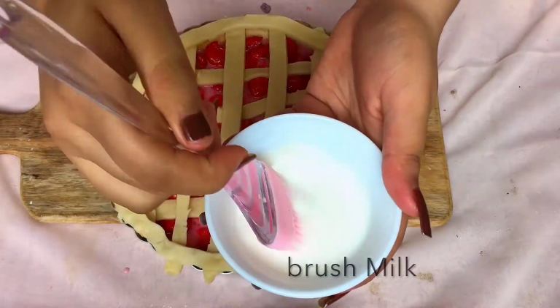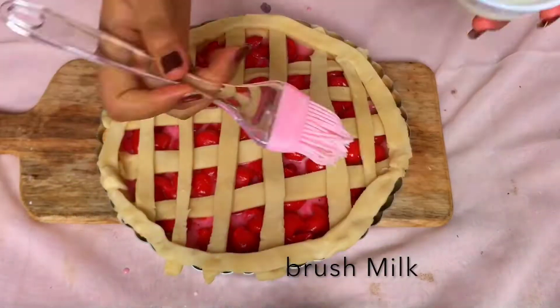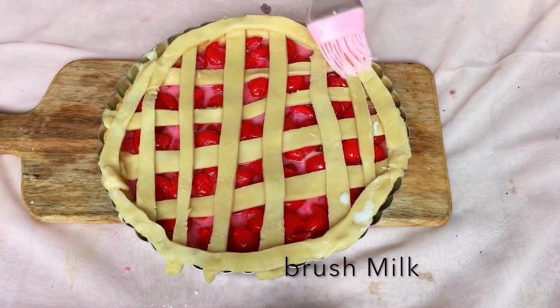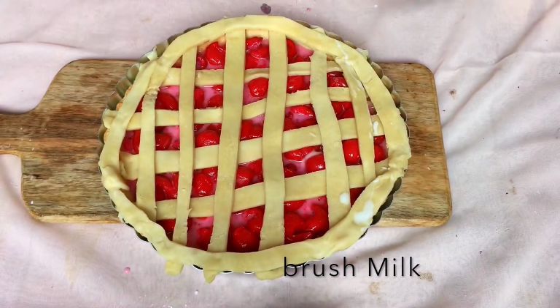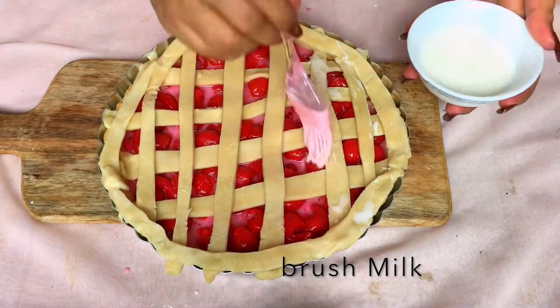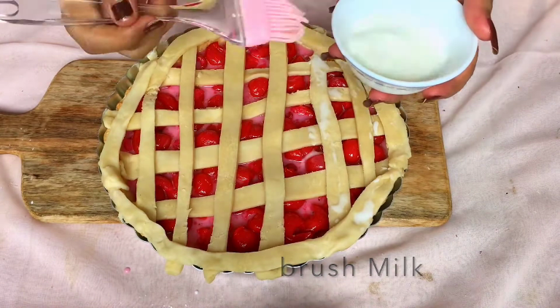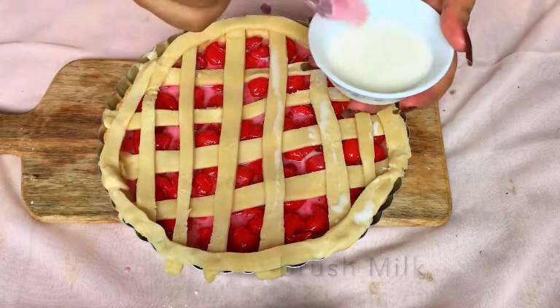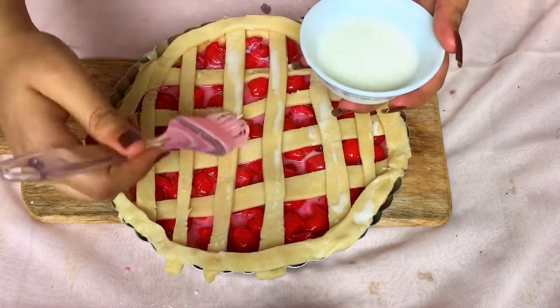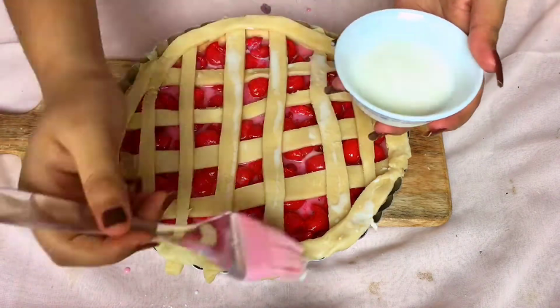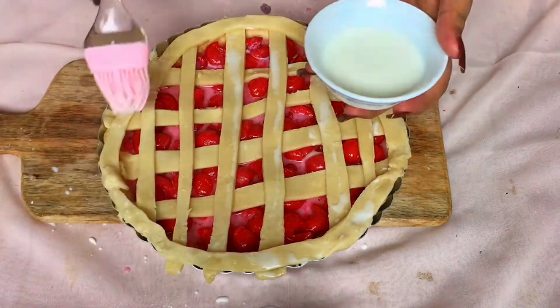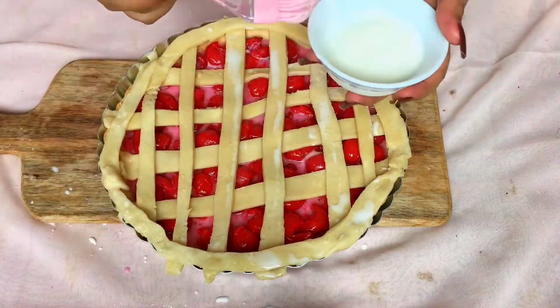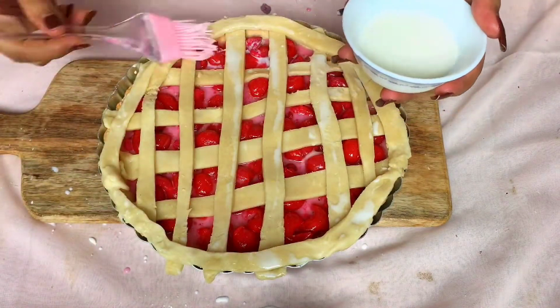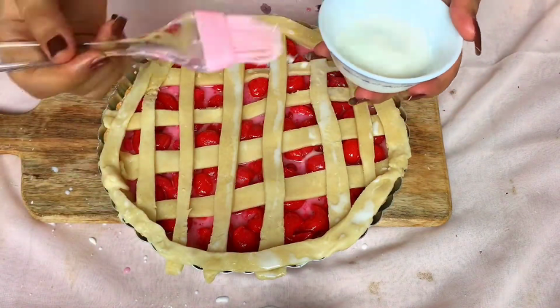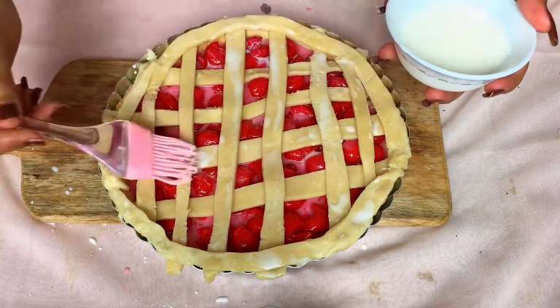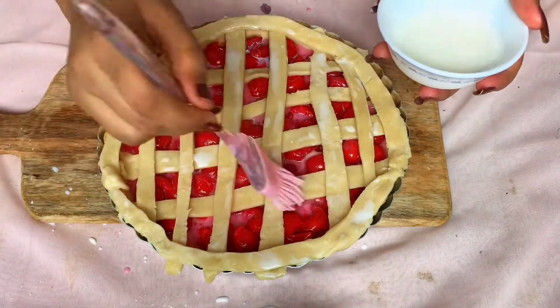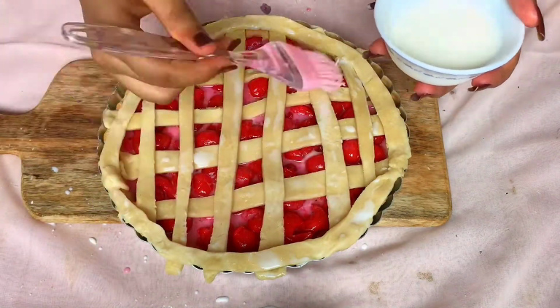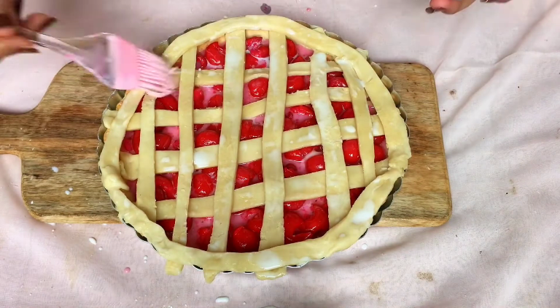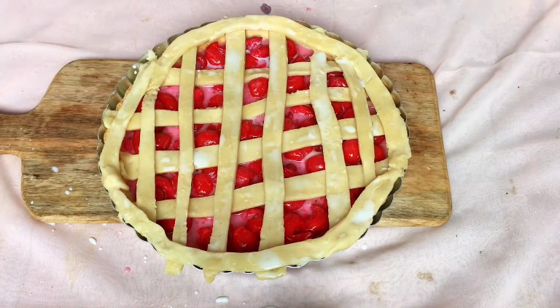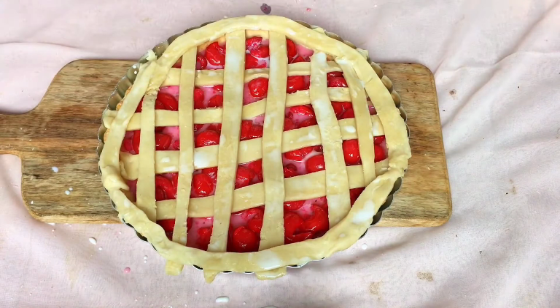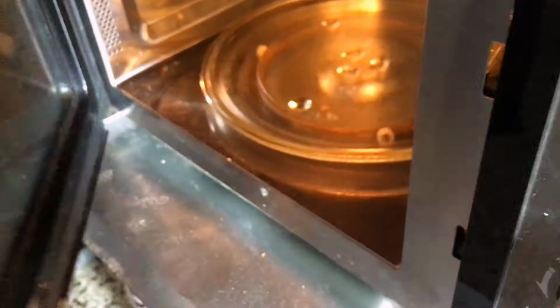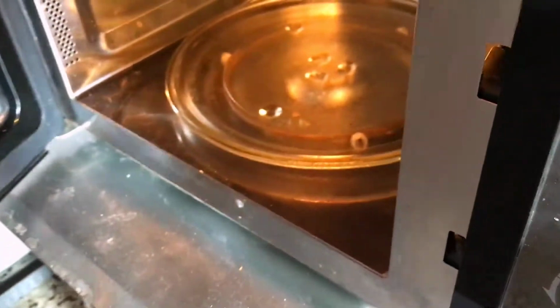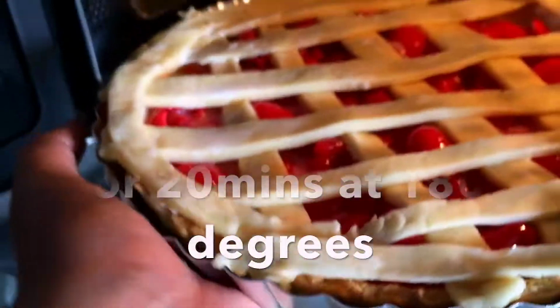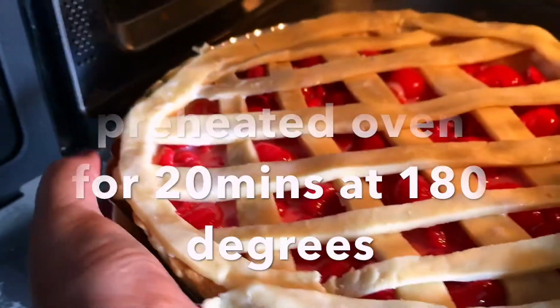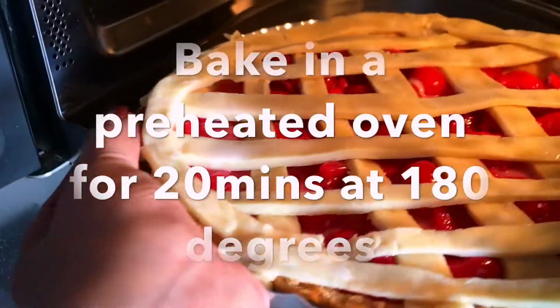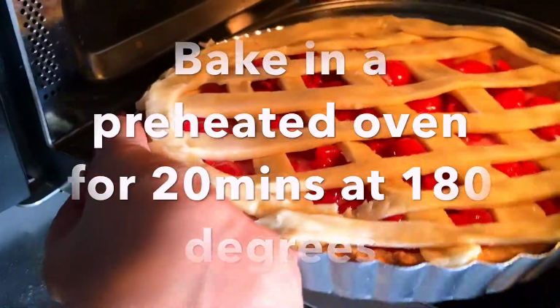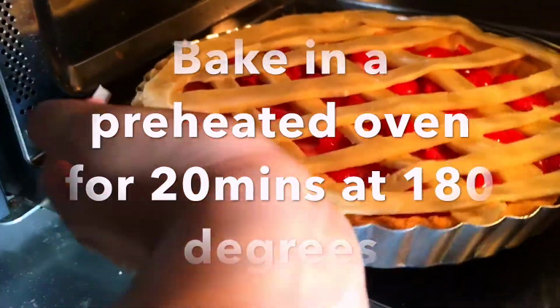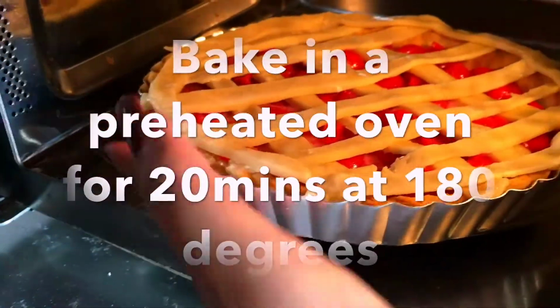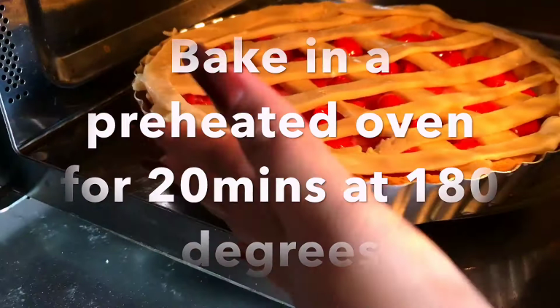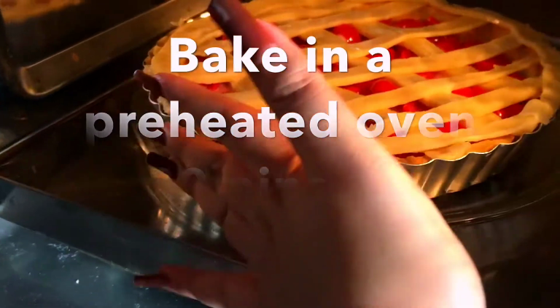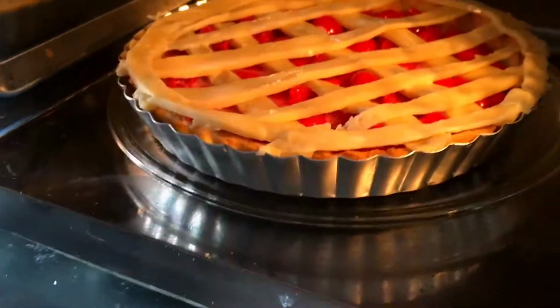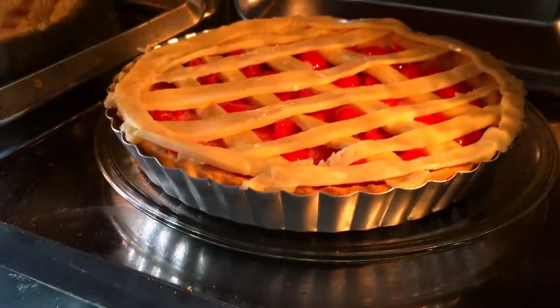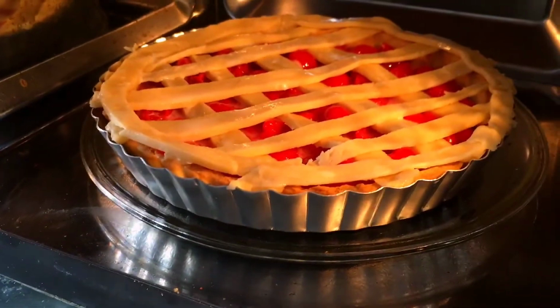Brush the top of the pie with milk. Now bake the pie for about 20 minutes at 180 degrees.